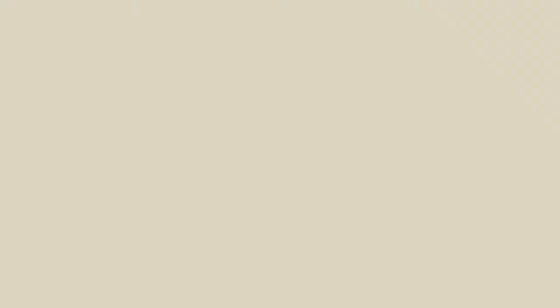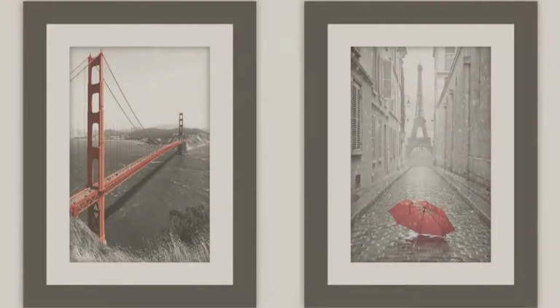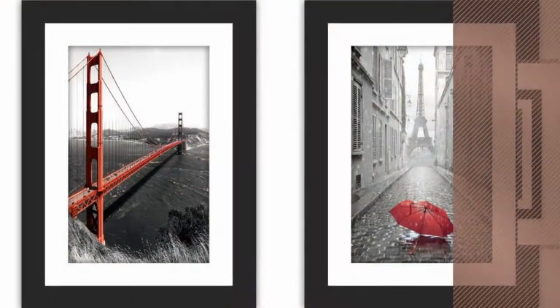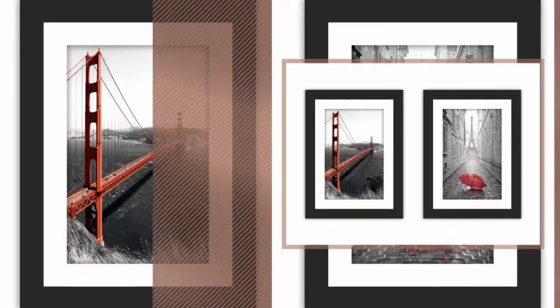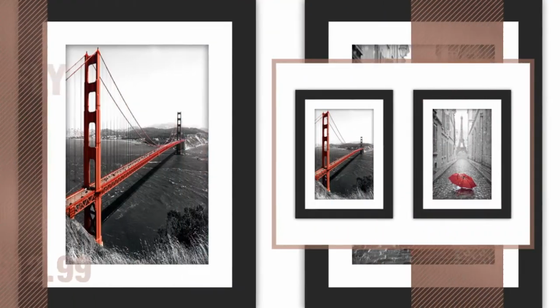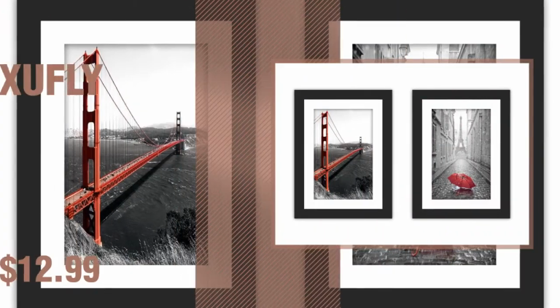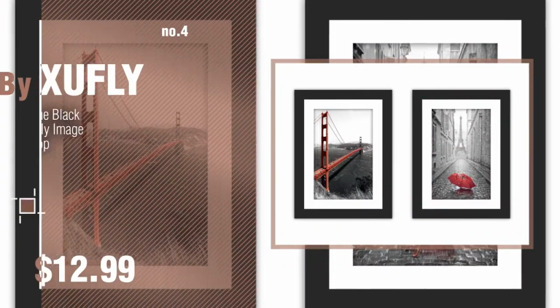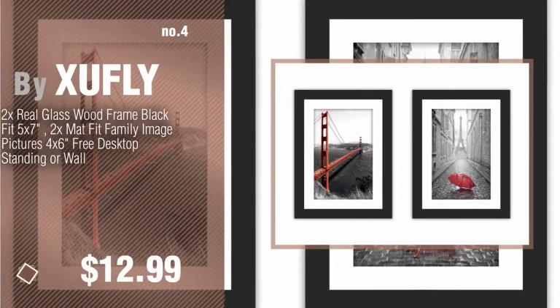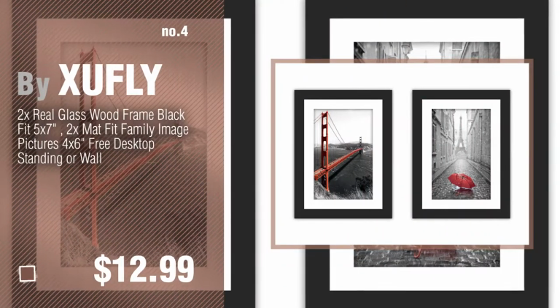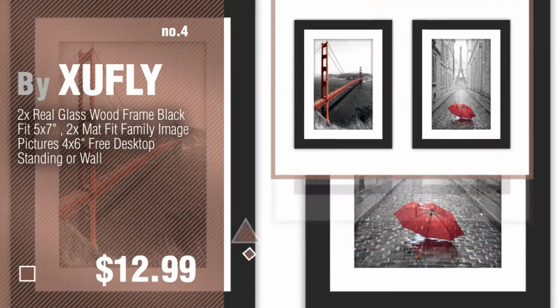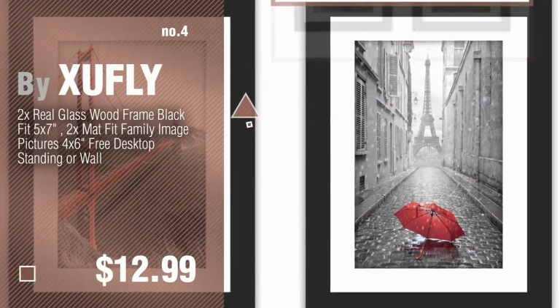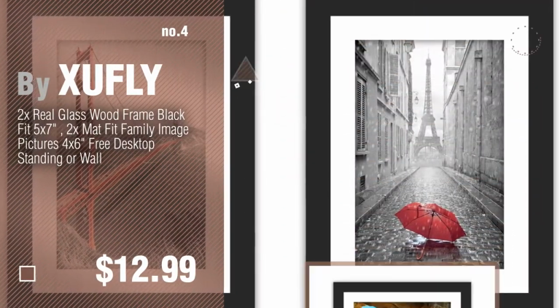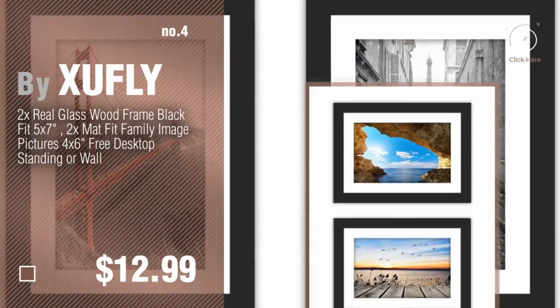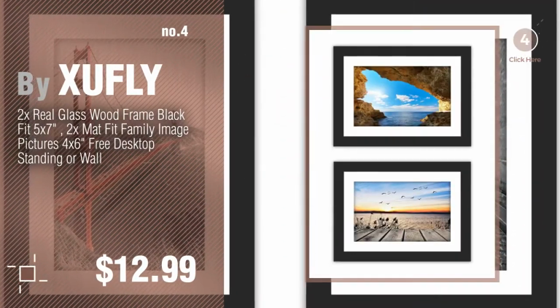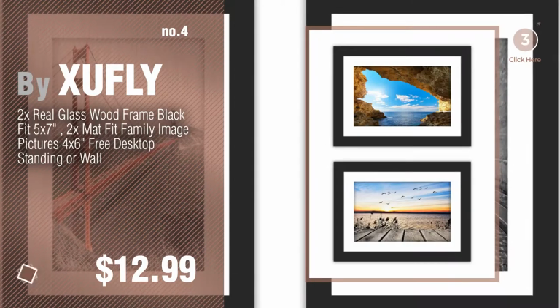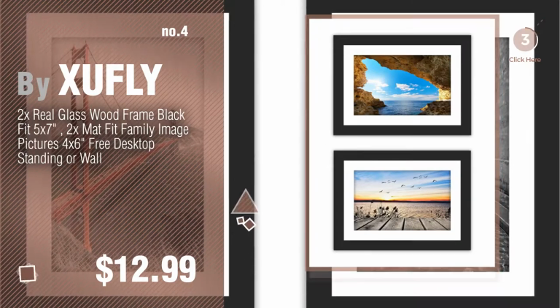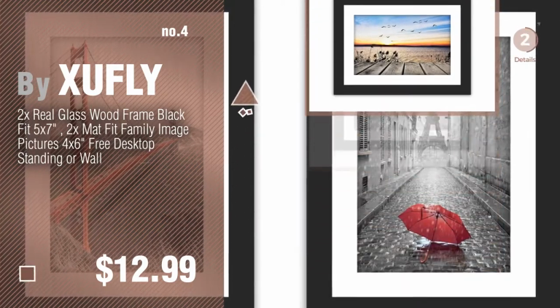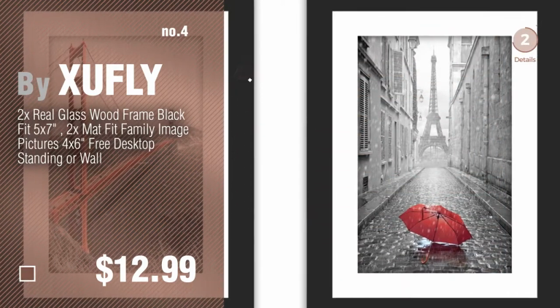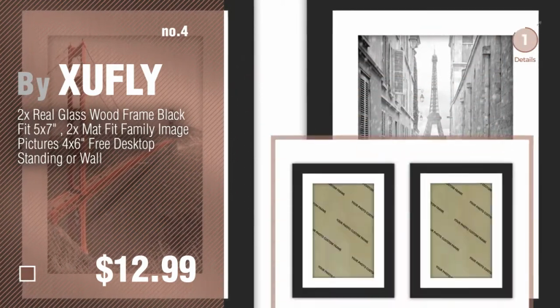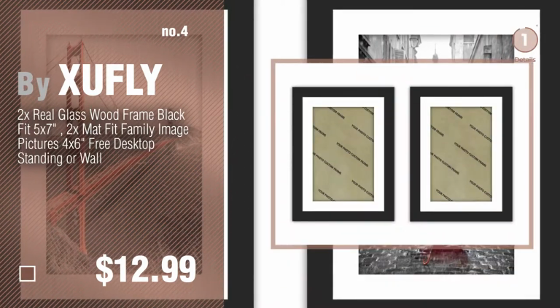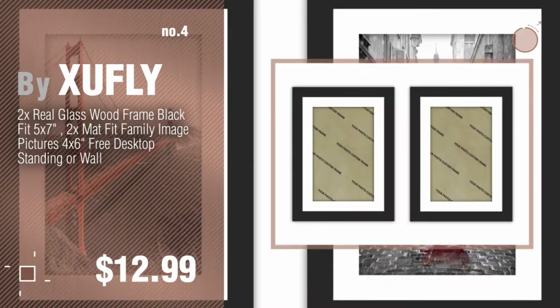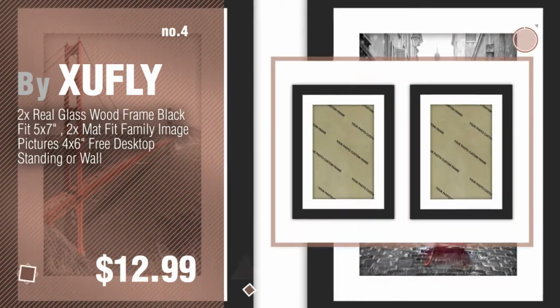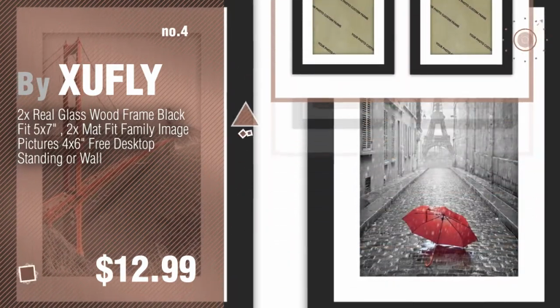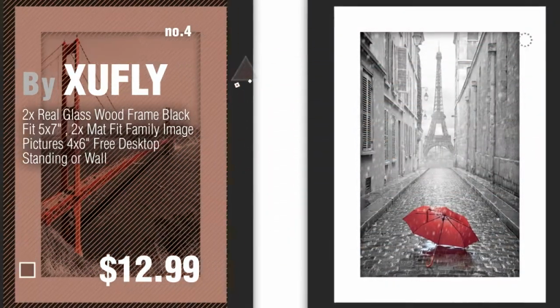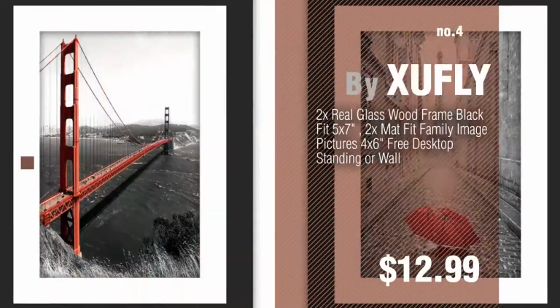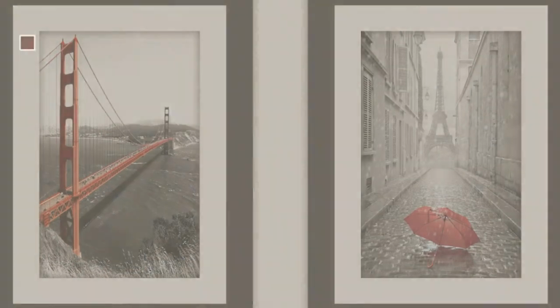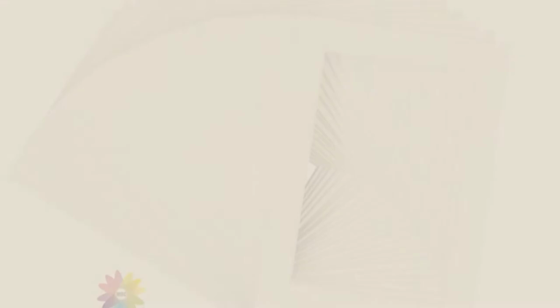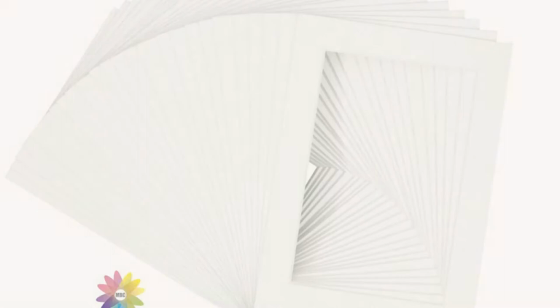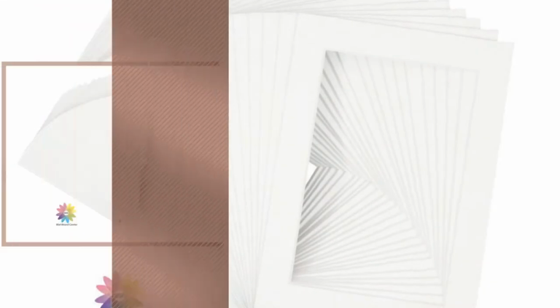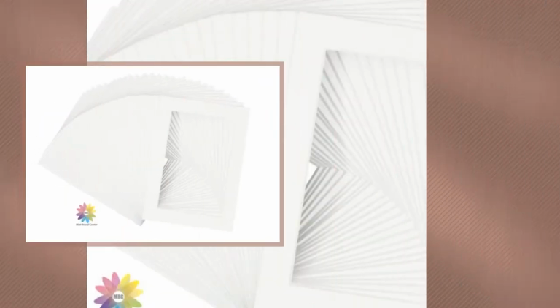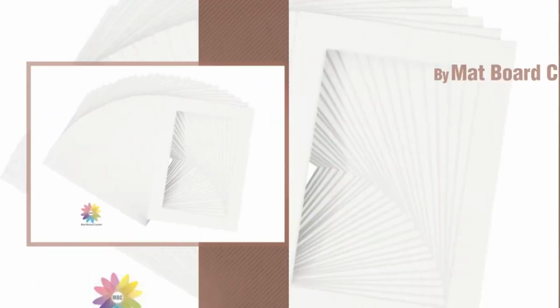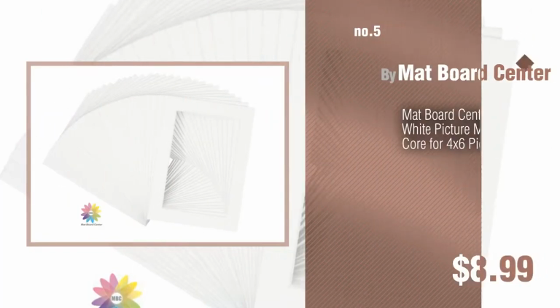Number 4, by Zafry. Number 5, by Matboard Center.